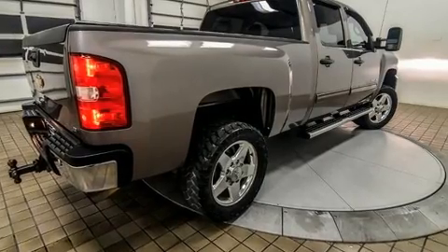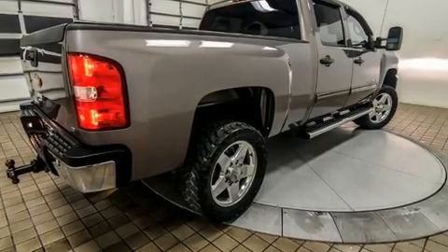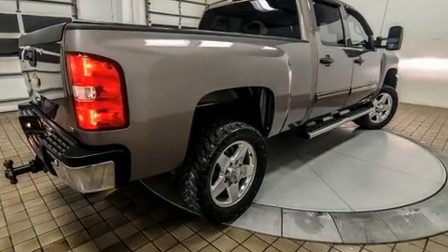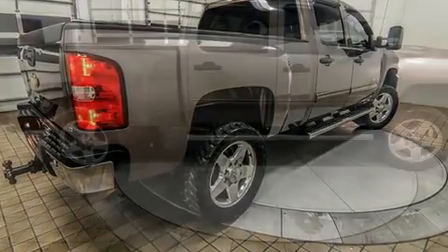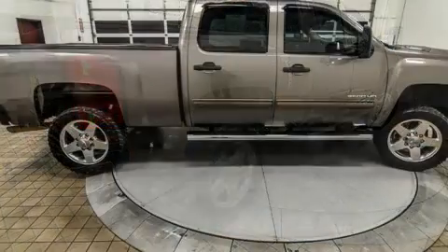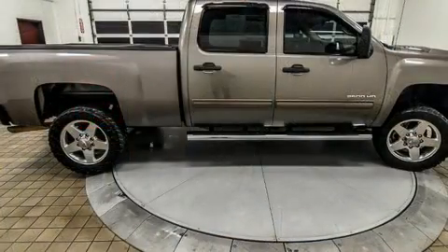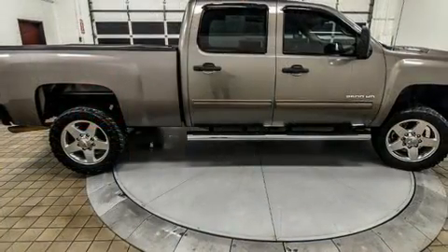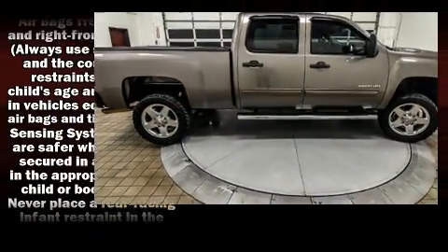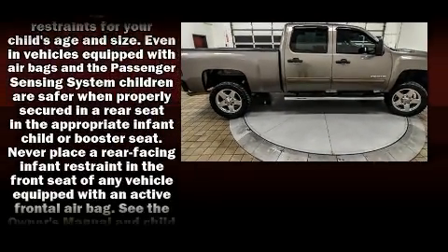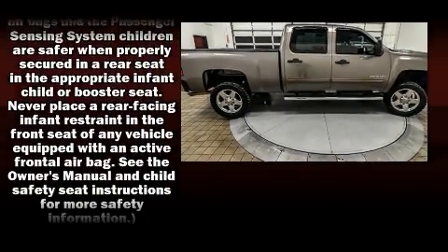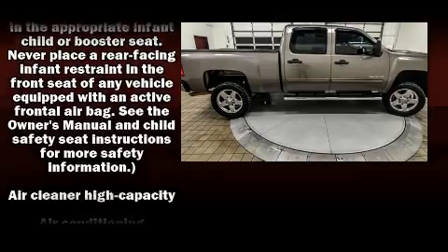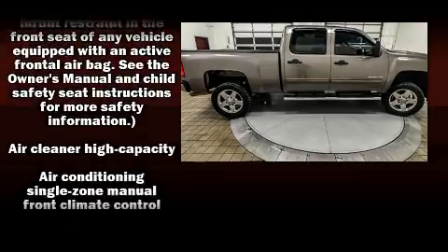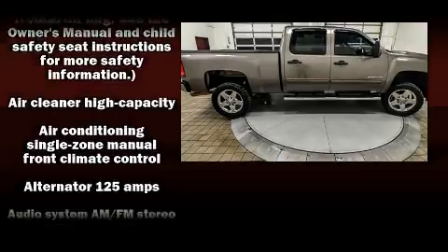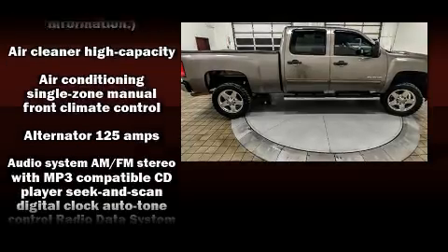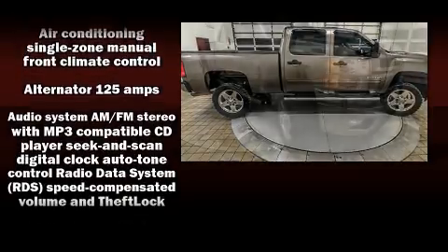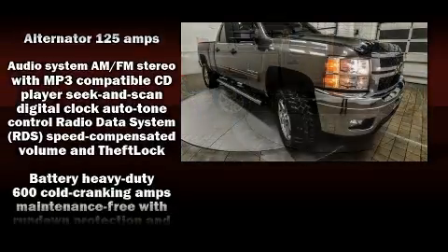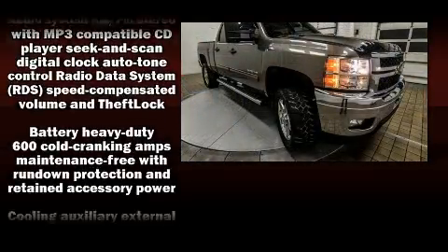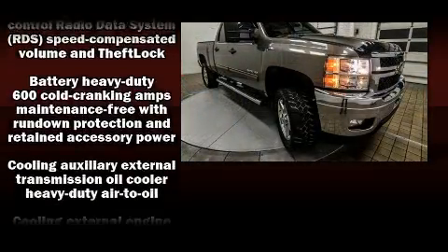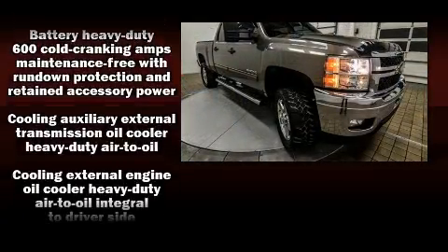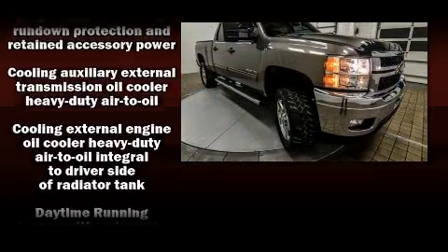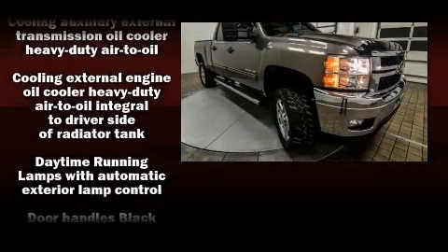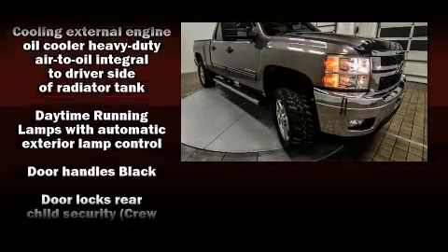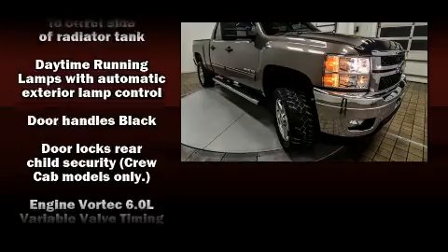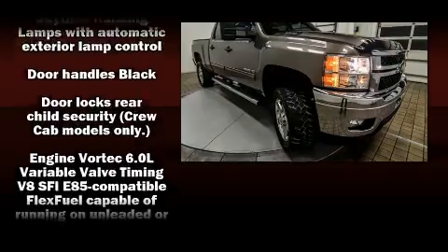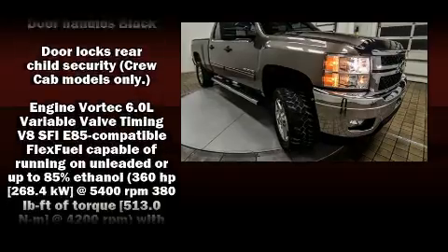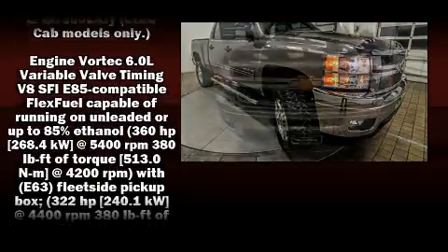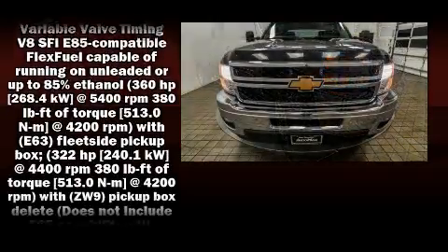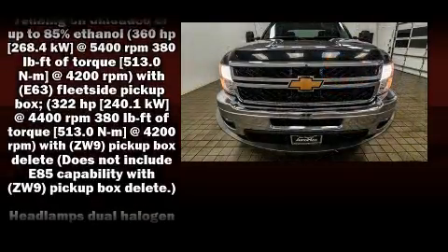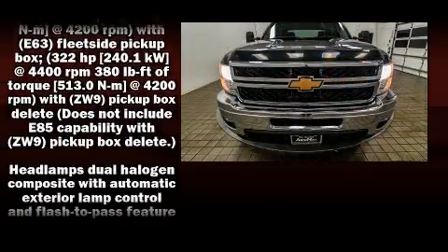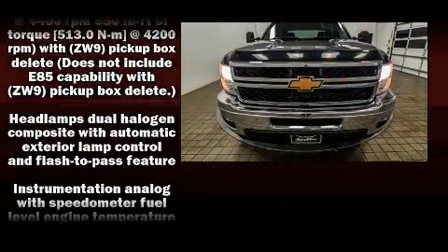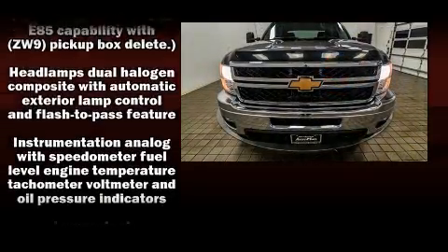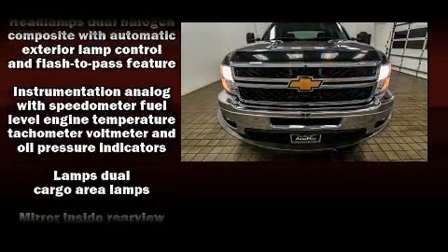Chevrolet ensures the safety and security of its passengers with equipment such as dual front impact airbags, traction control, a panic alarm, OnStar, and four-wheel disc brakes with ABS.